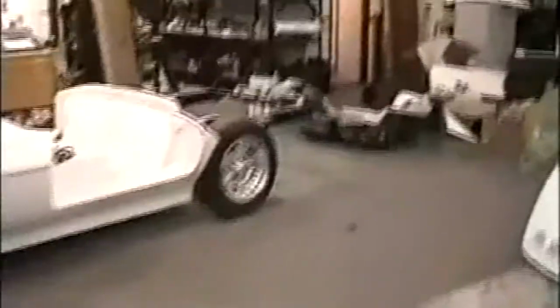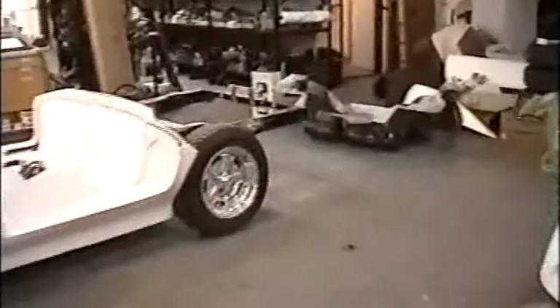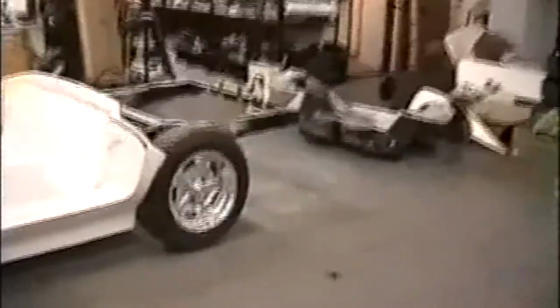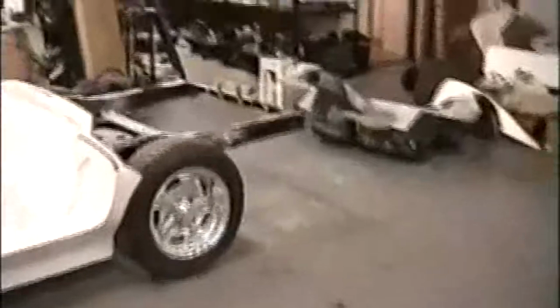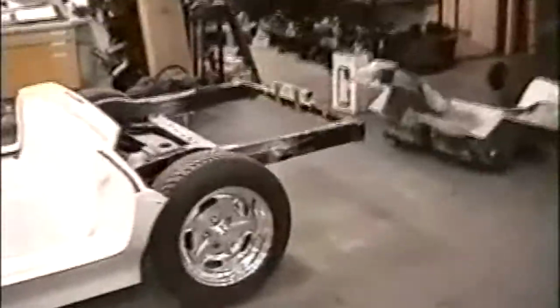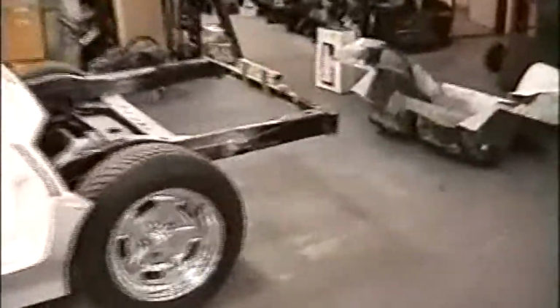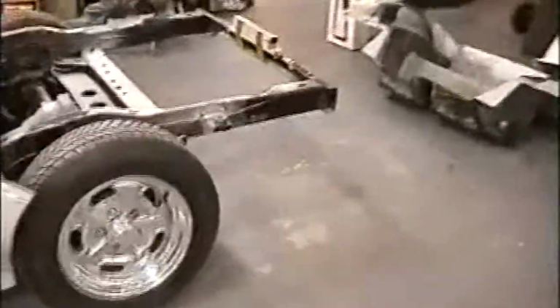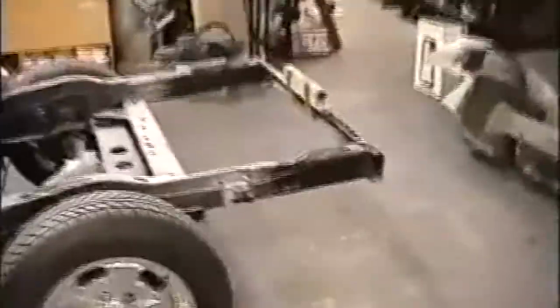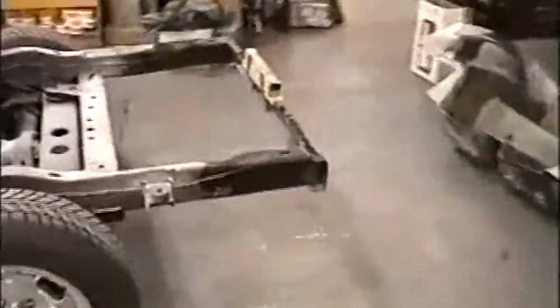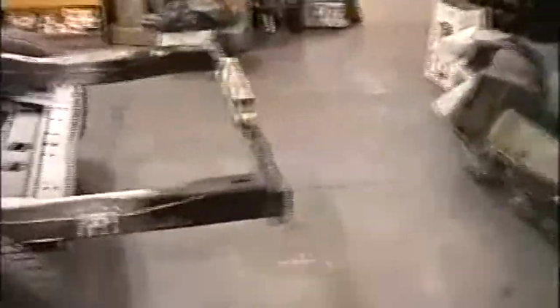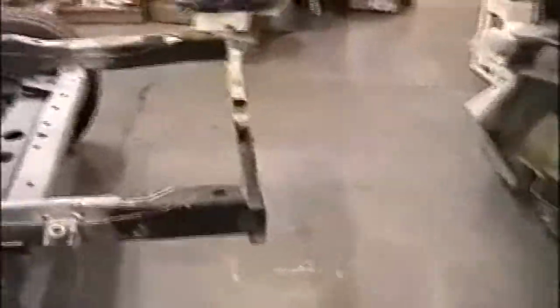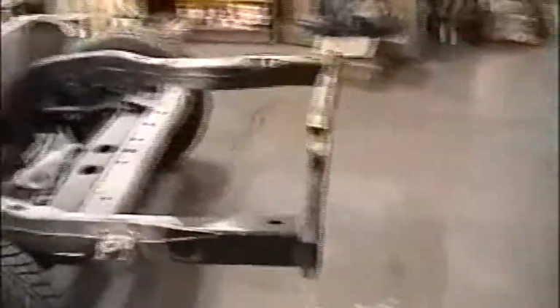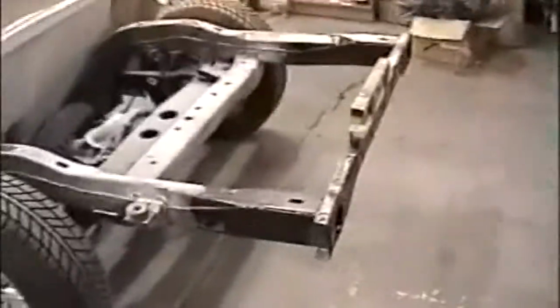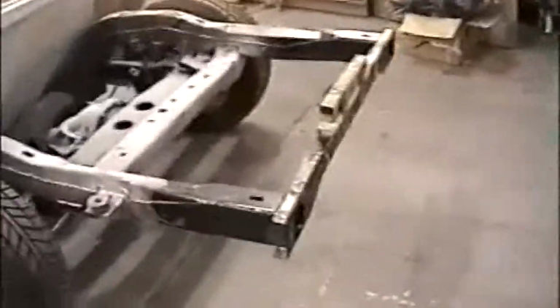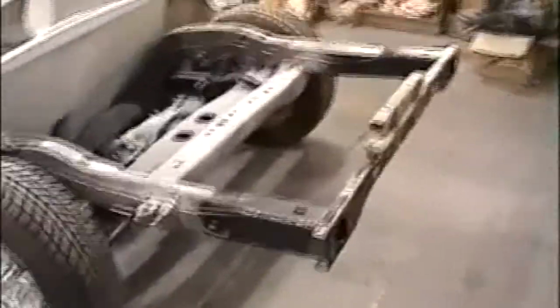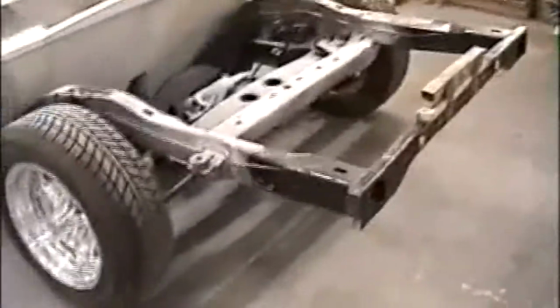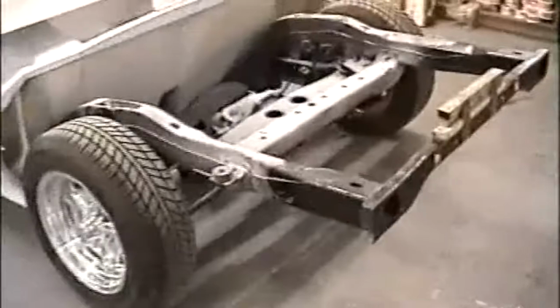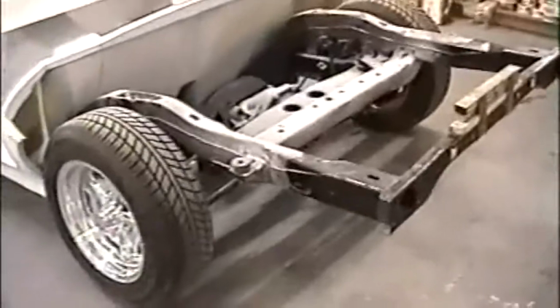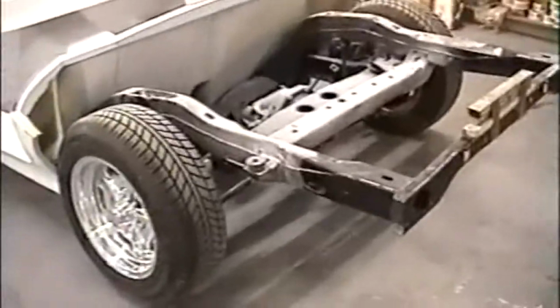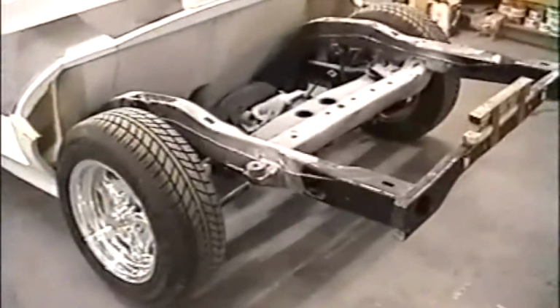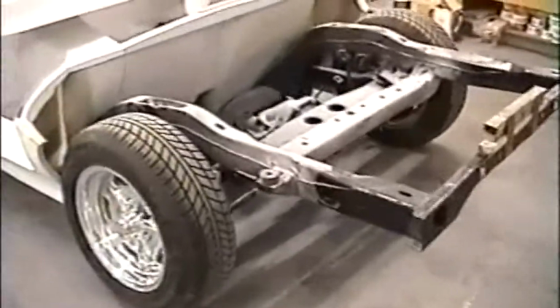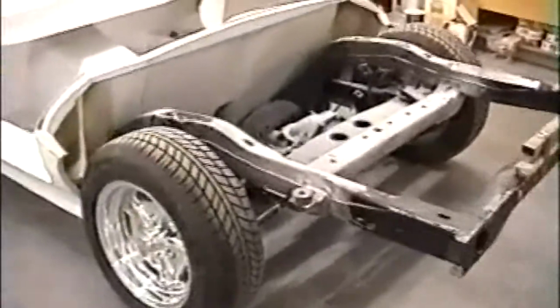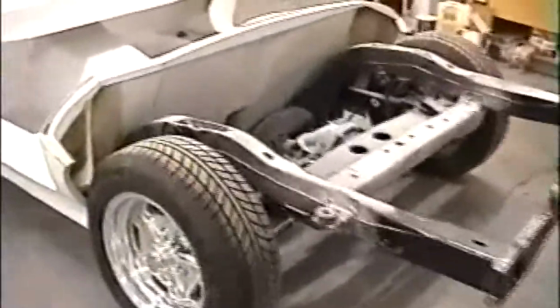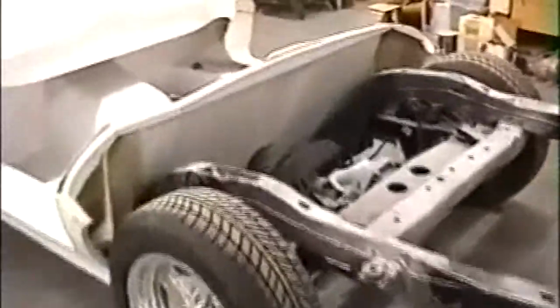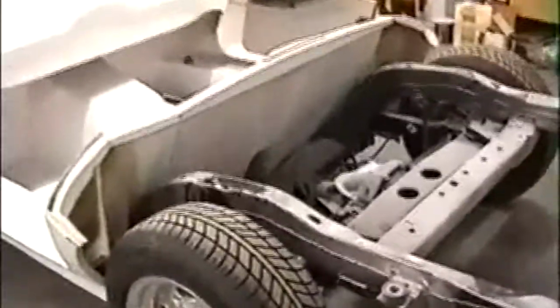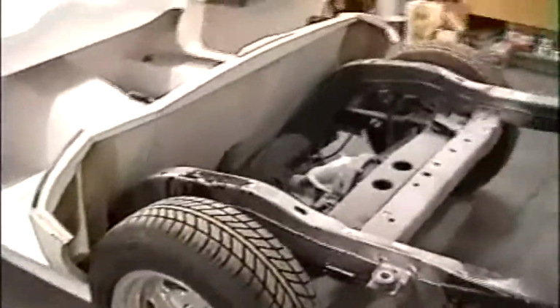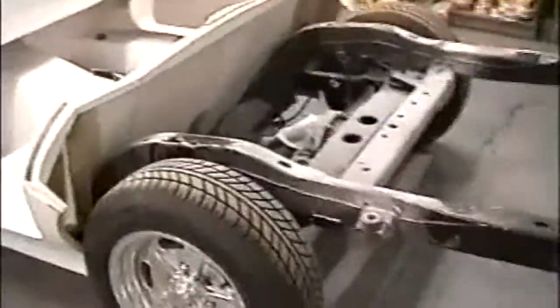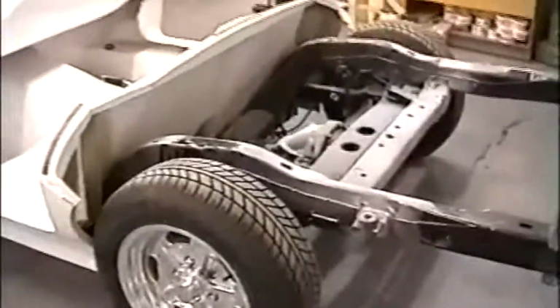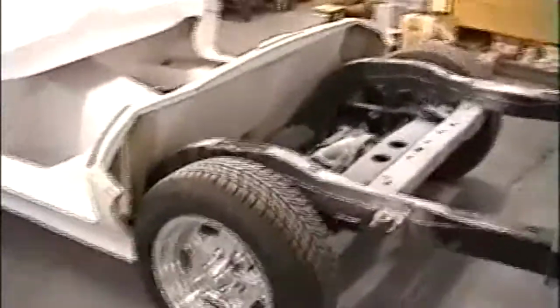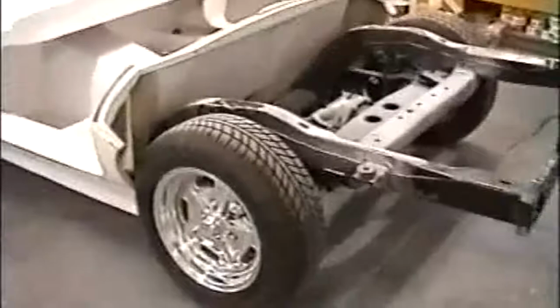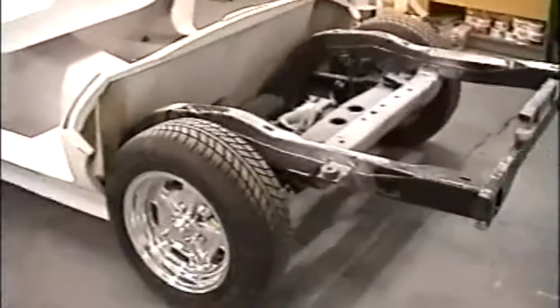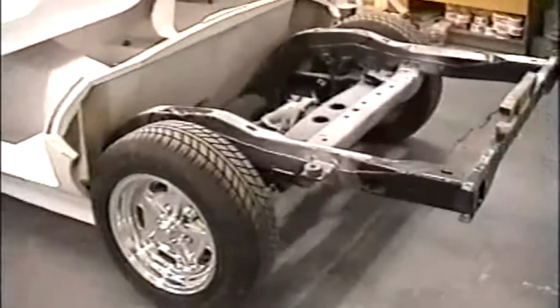First off, we're using a standard Corvette frame — no modifications whatsoever, except the removal of rear gussets in the corner of the frame, which I'll show when we get this on a ramp.